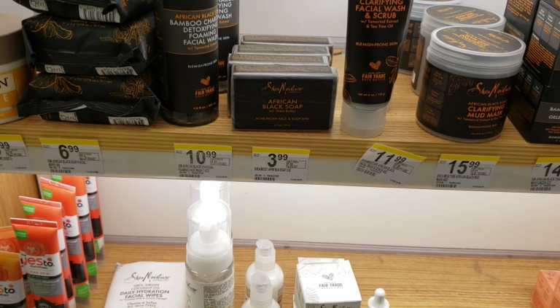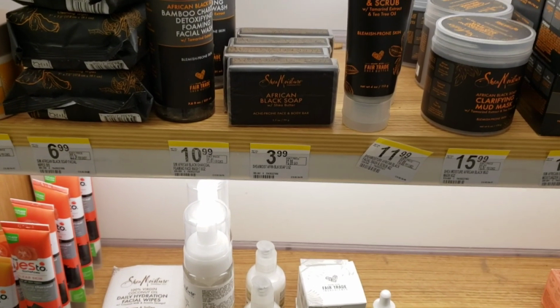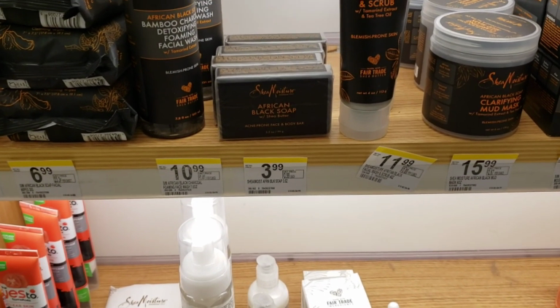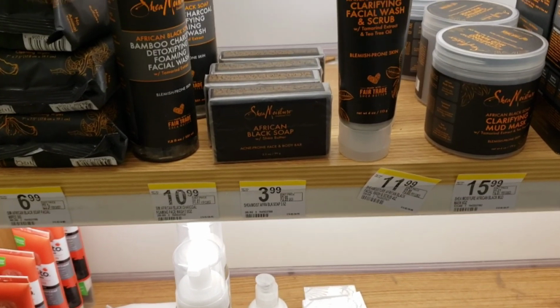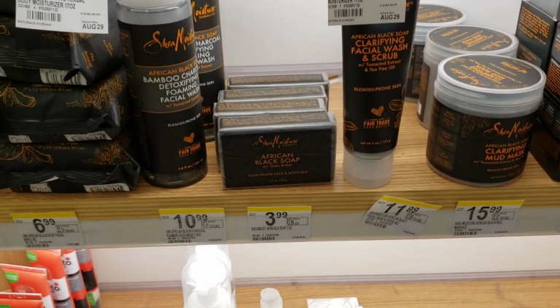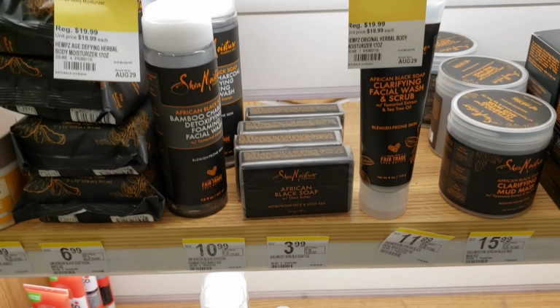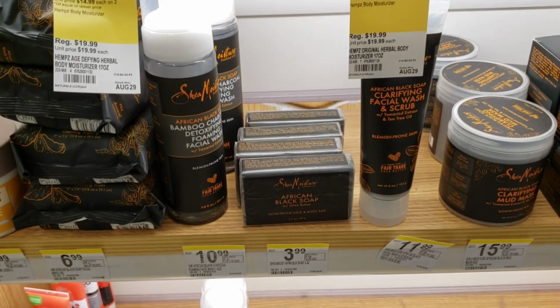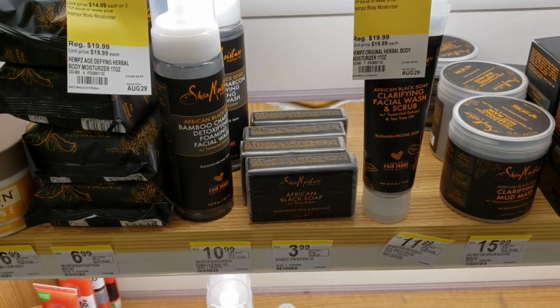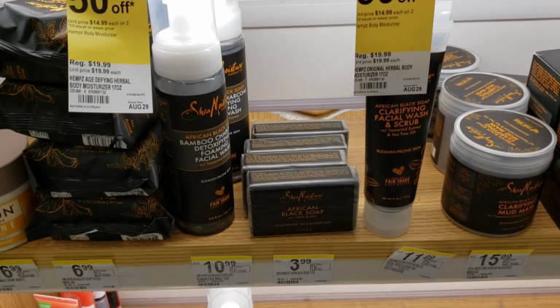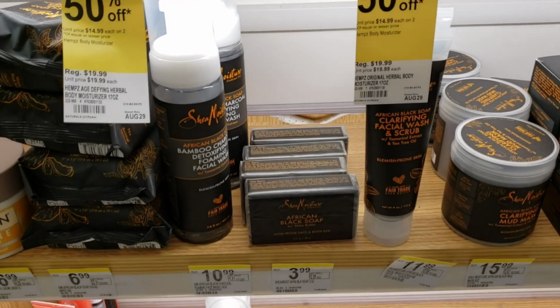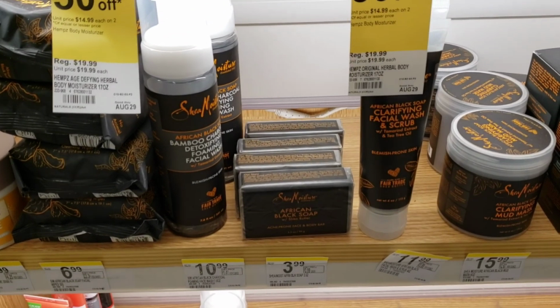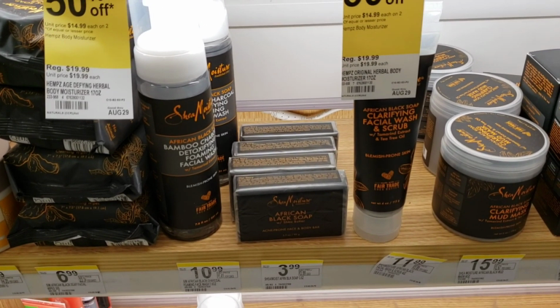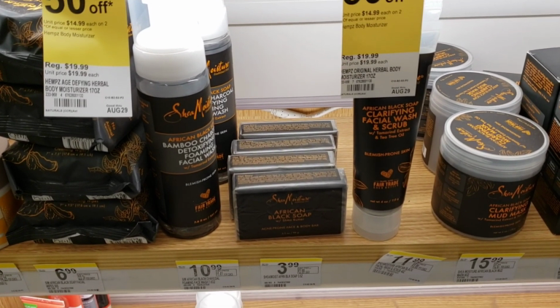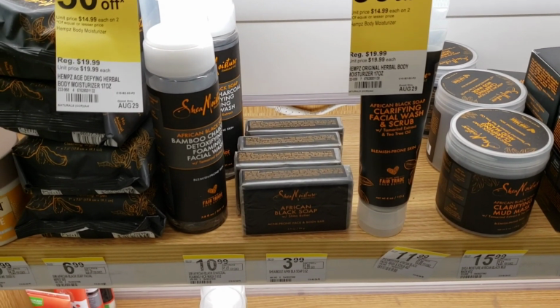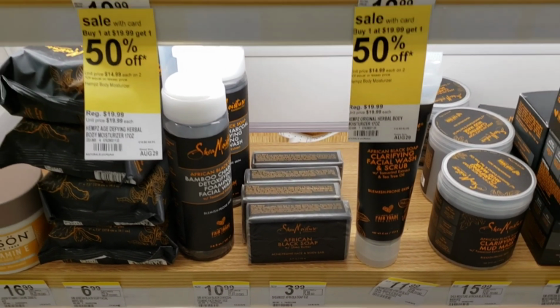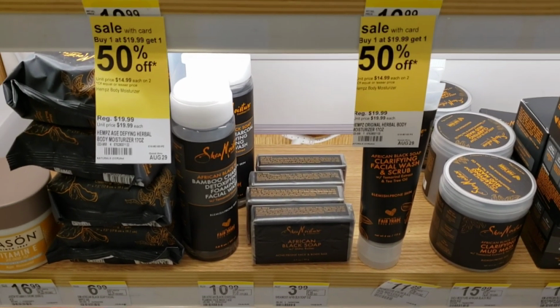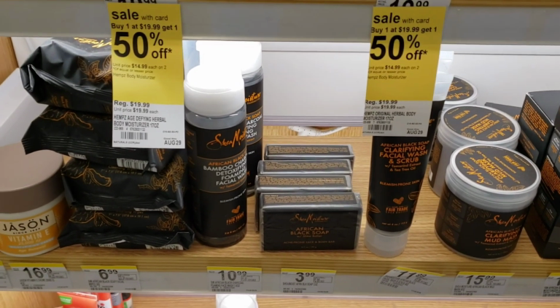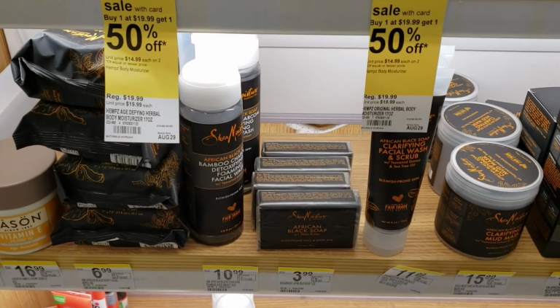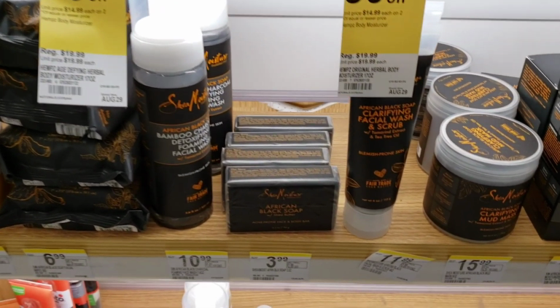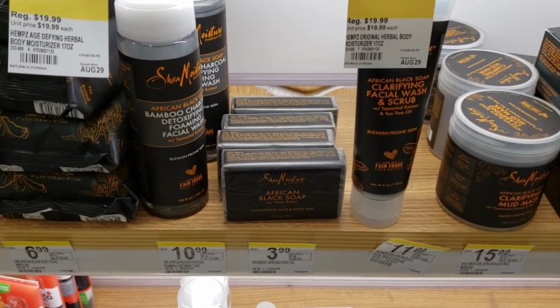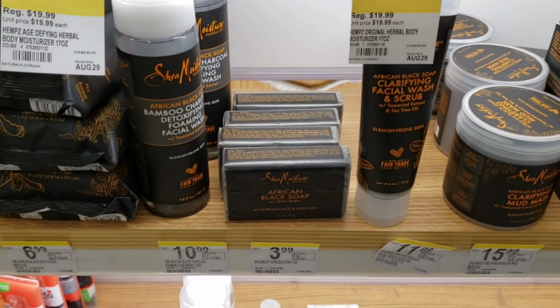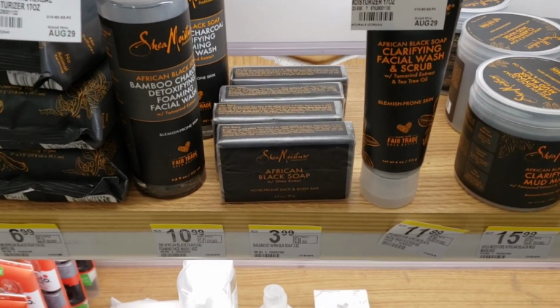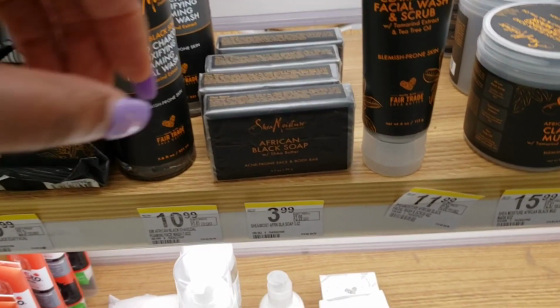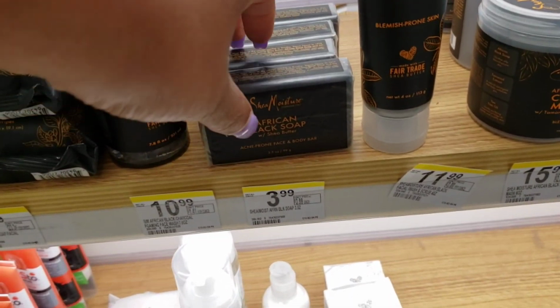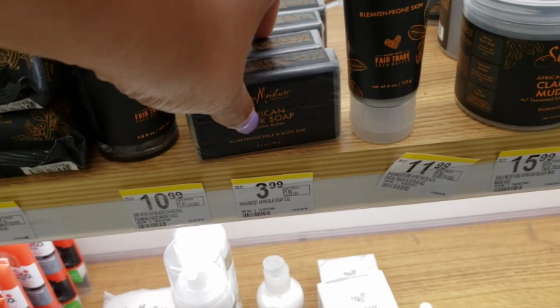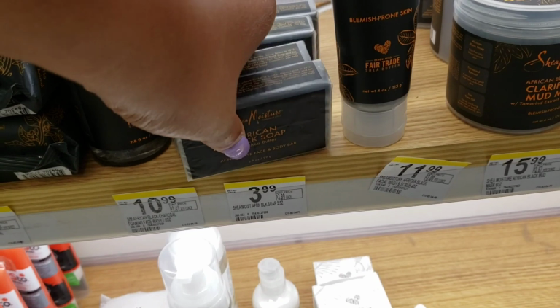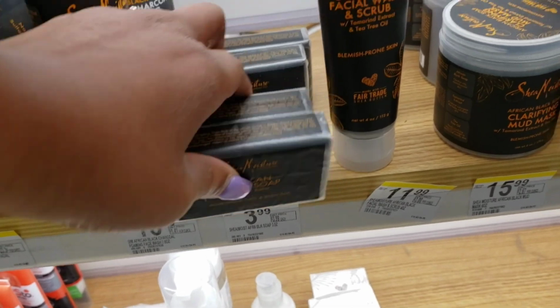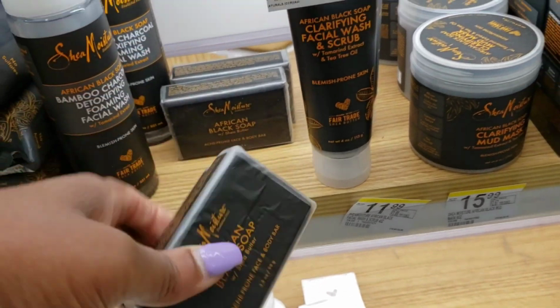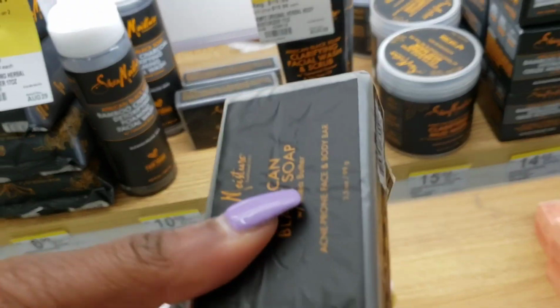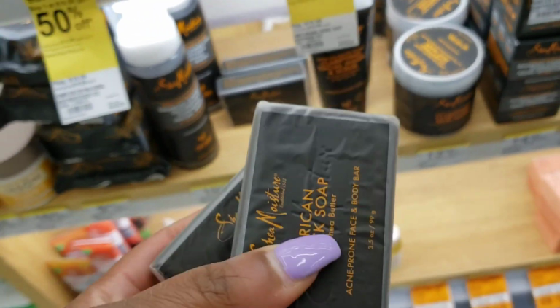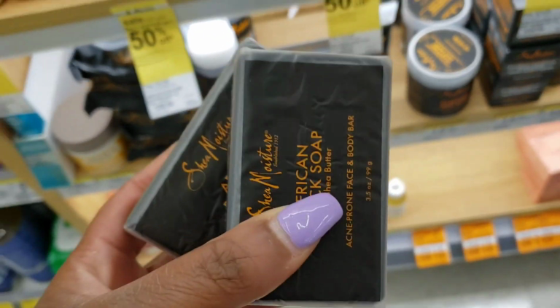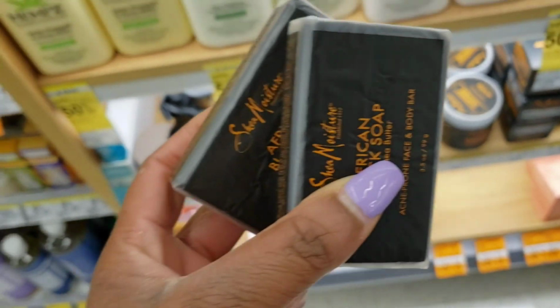Next I got the Shea Moisture African Black Soap. At my store they were $3.99 each, so I got two of them. They were not on sale, just $3.99 each, so that came out to $7.98.